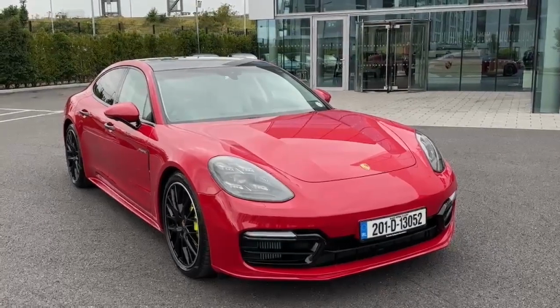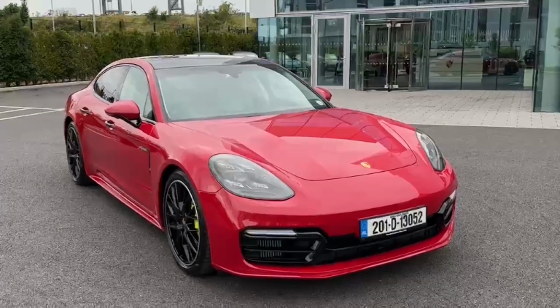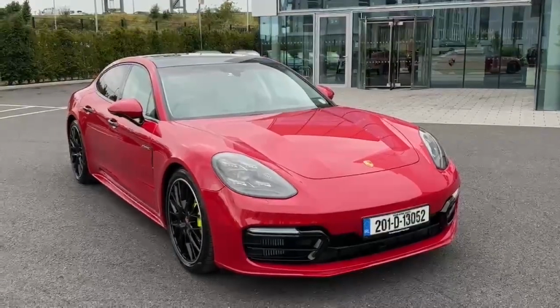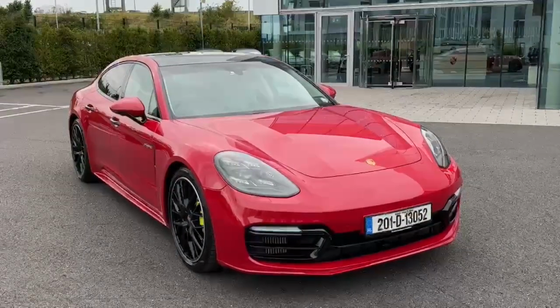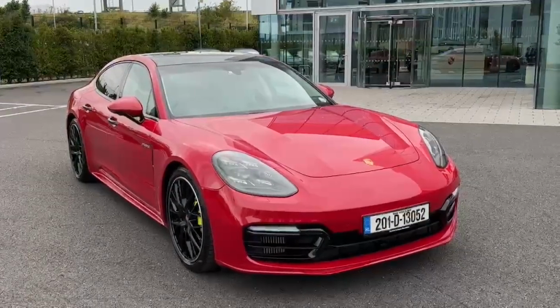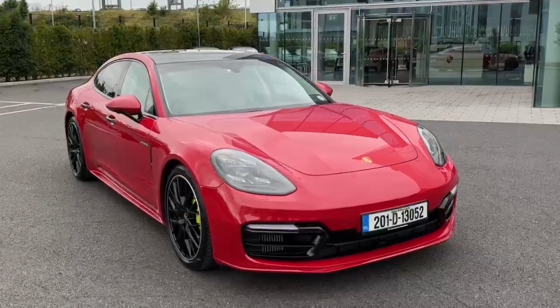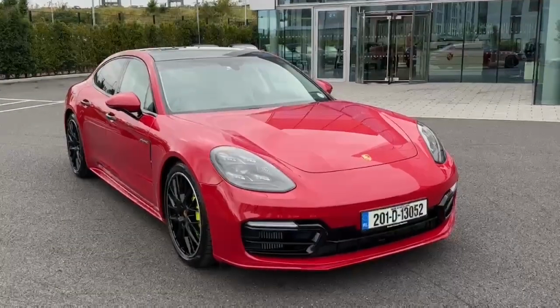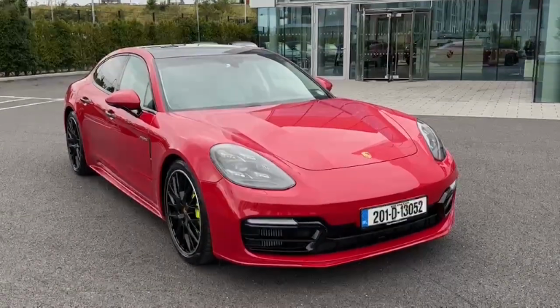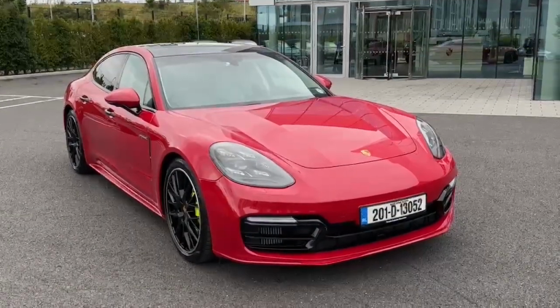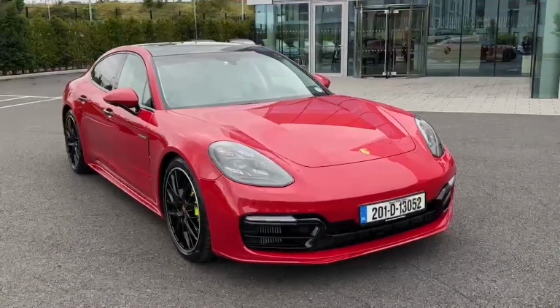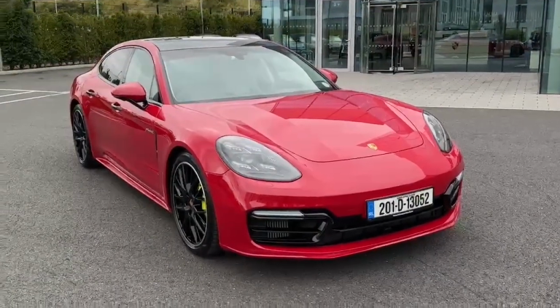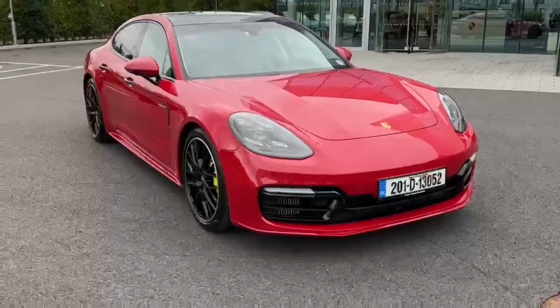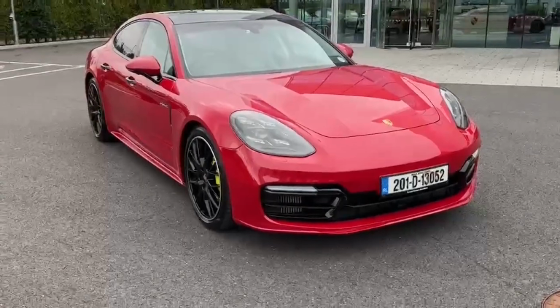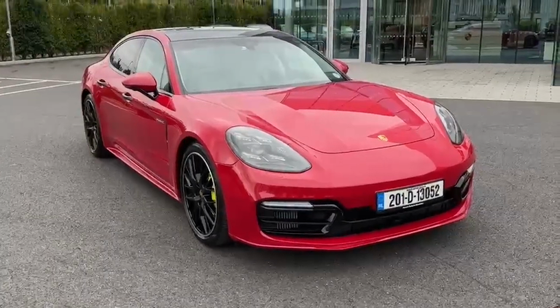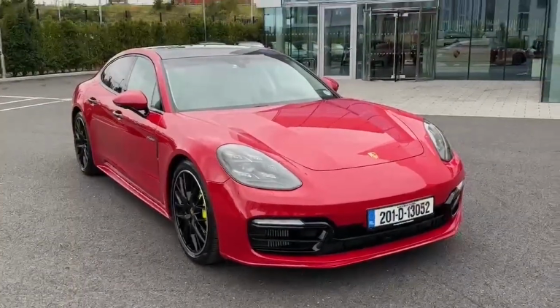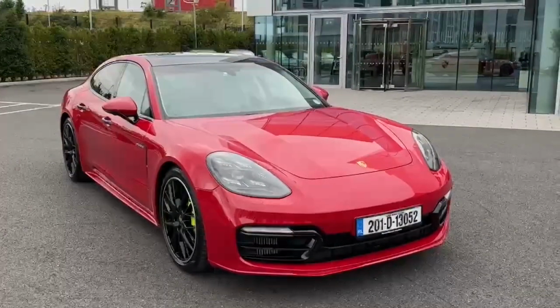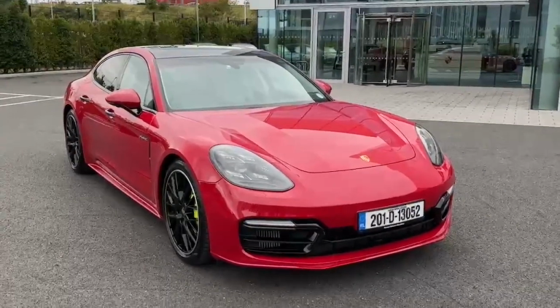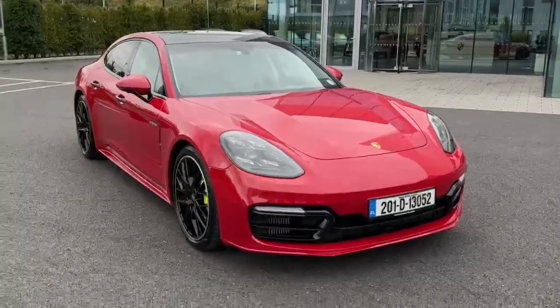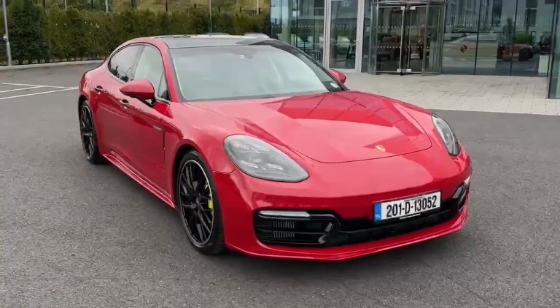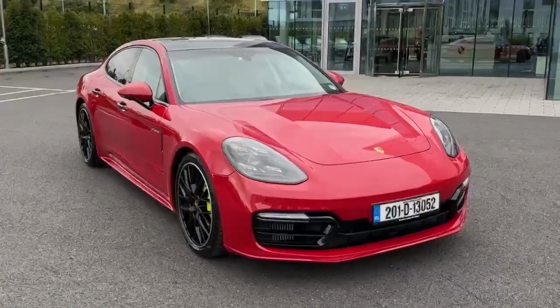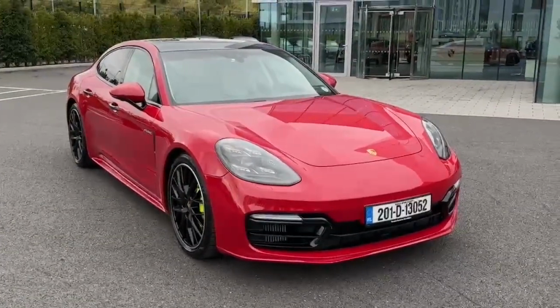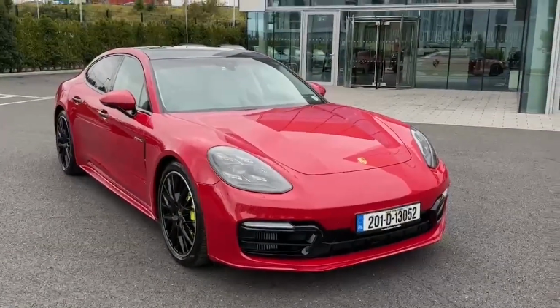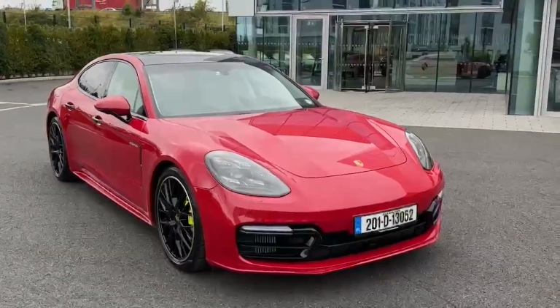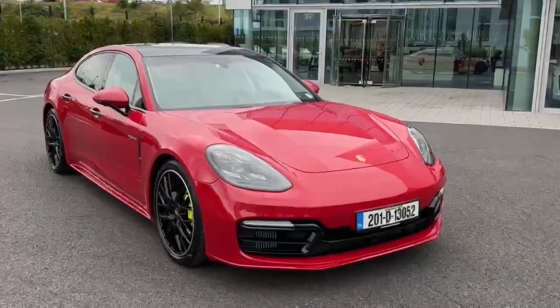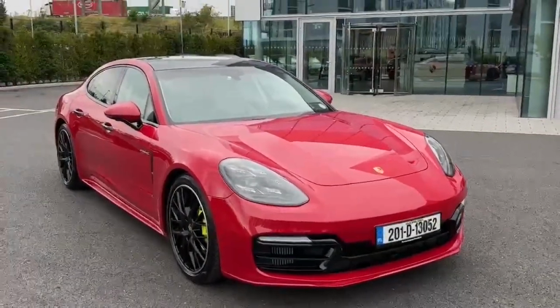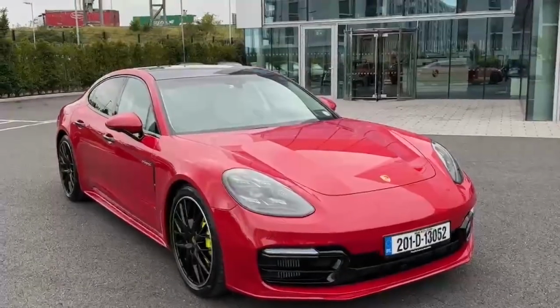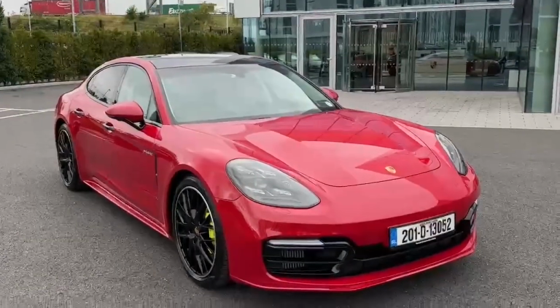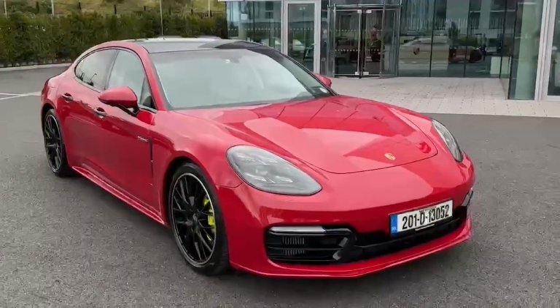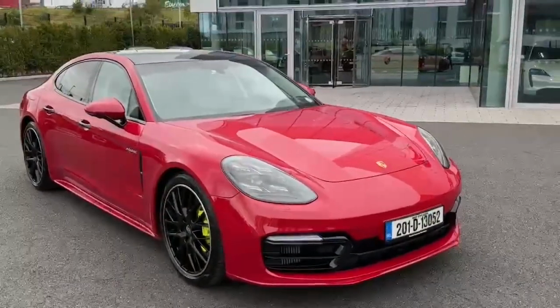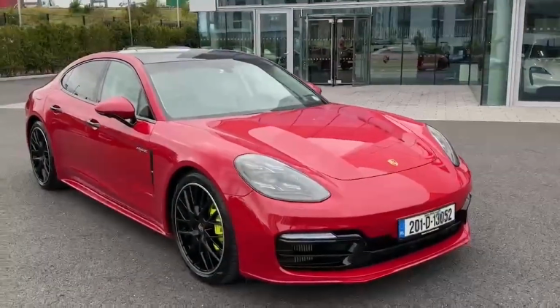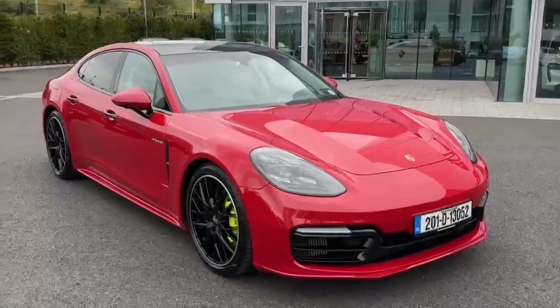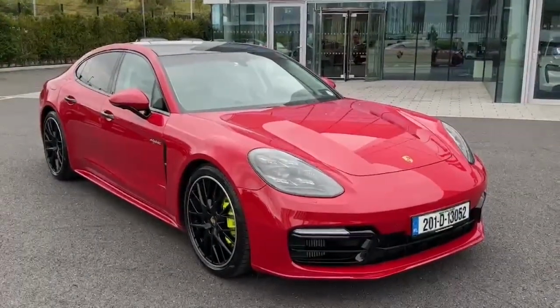Hey, George here from Porsche Santa Dublin. Today I'm going to be showing you the Panamera 4 E-Hybrid 10-year edition in carmine red. Since this is the 10-year edition, you won't see many of these on the road.